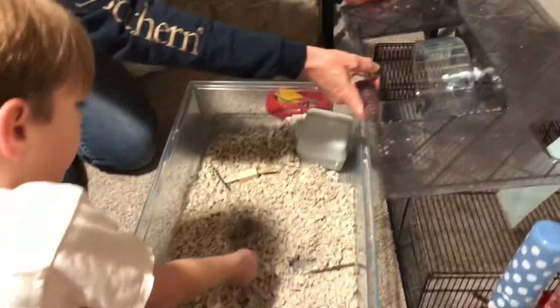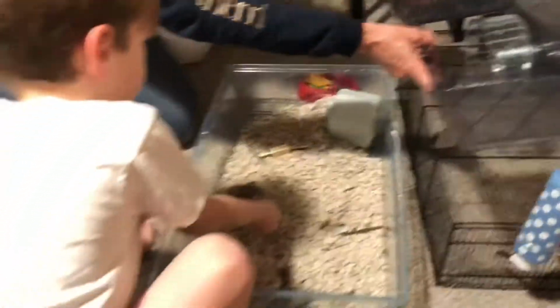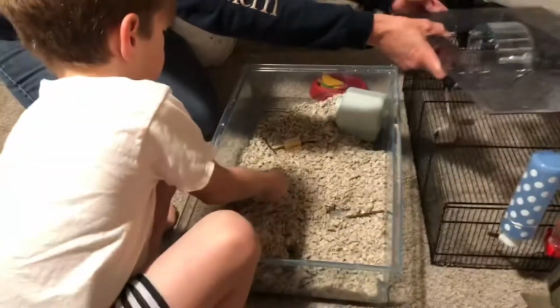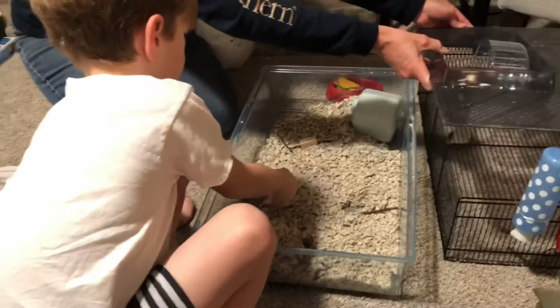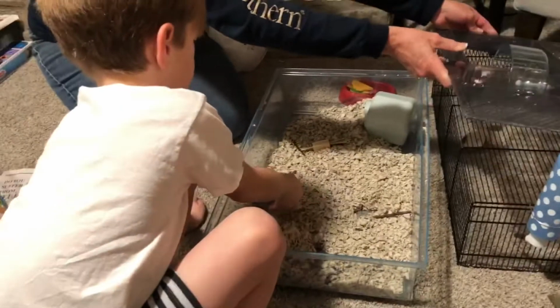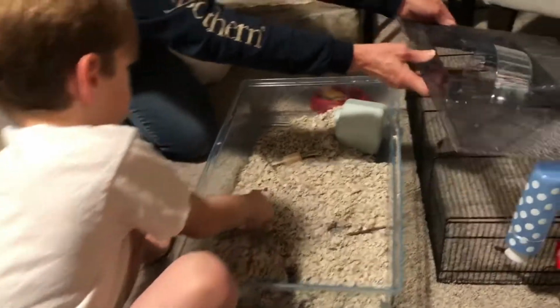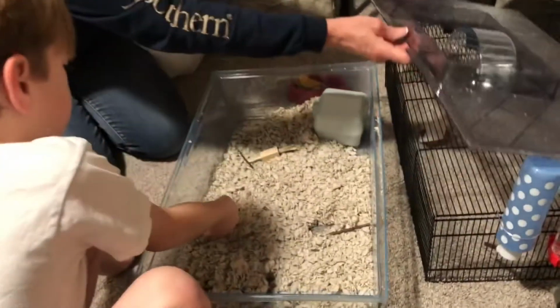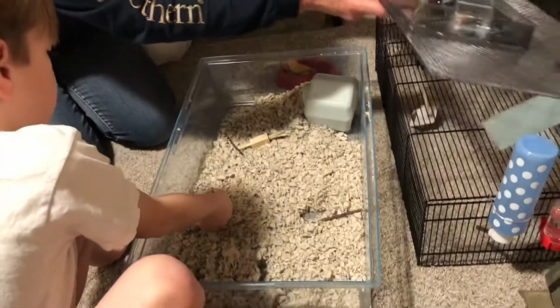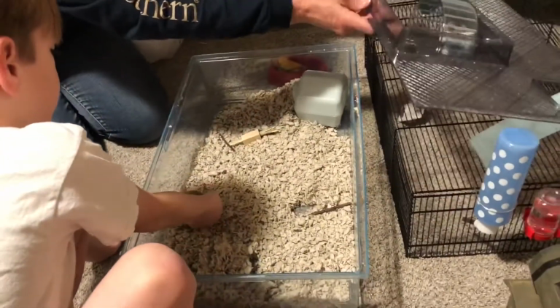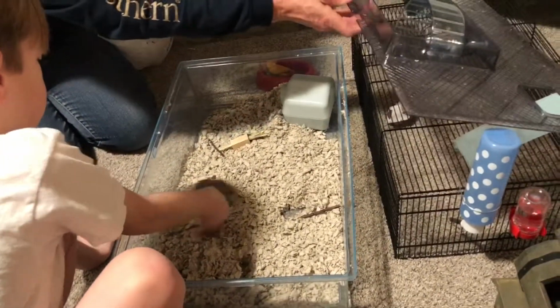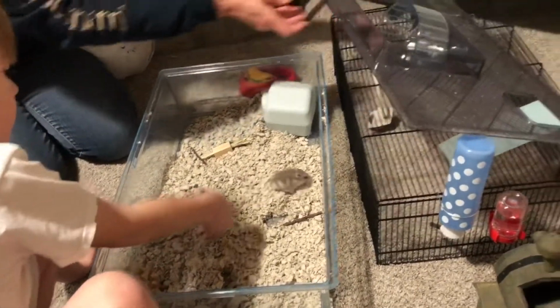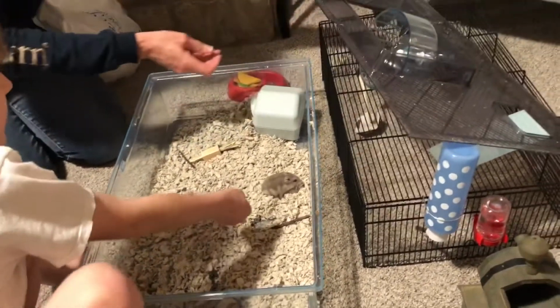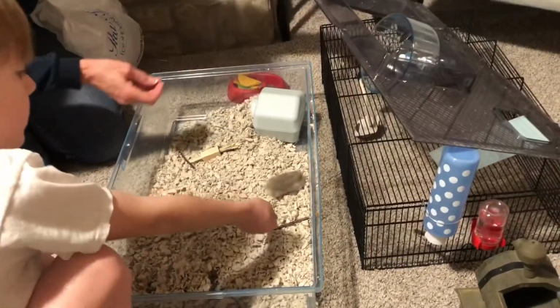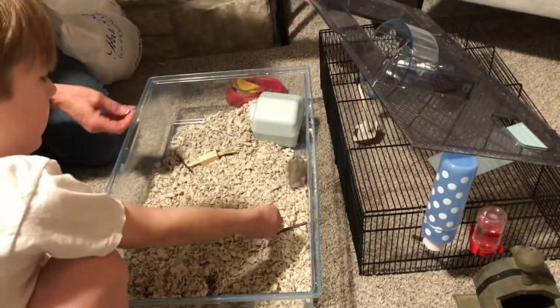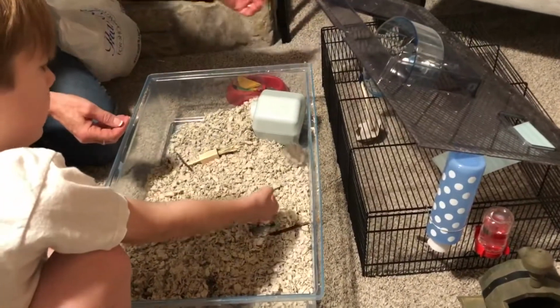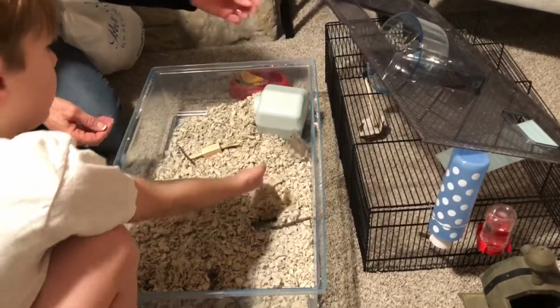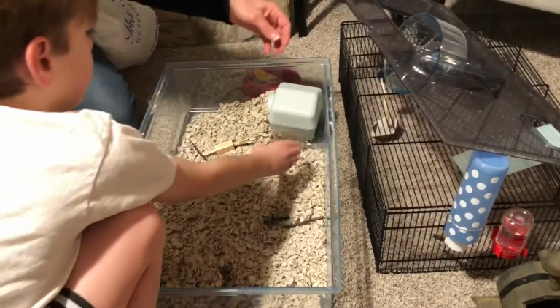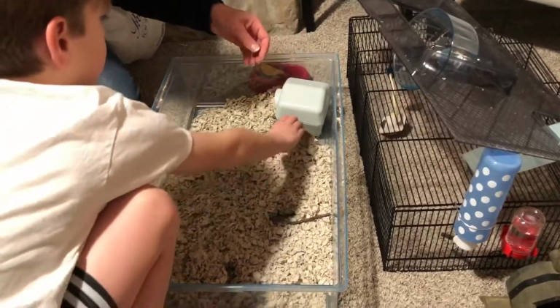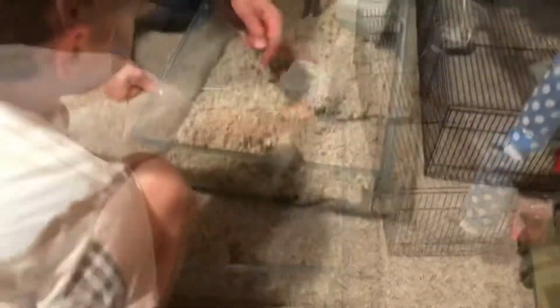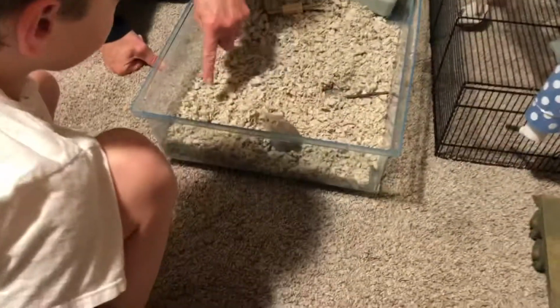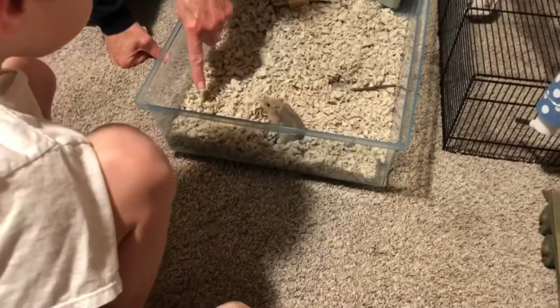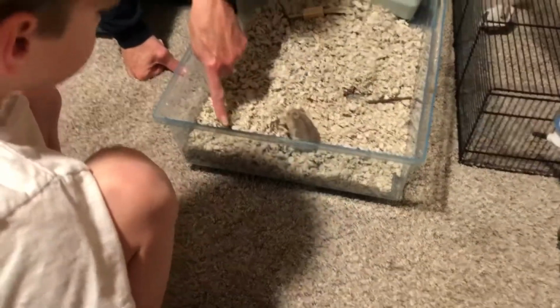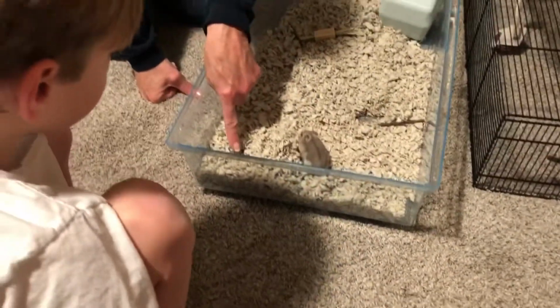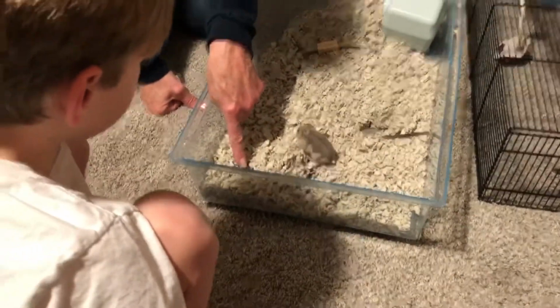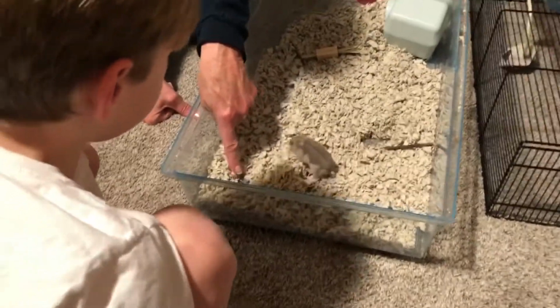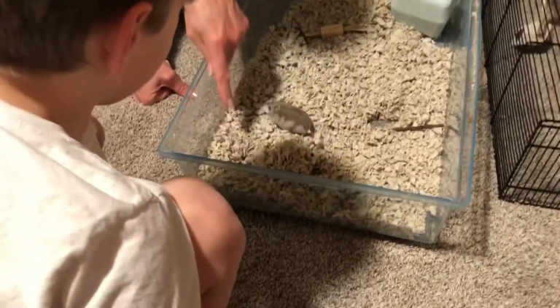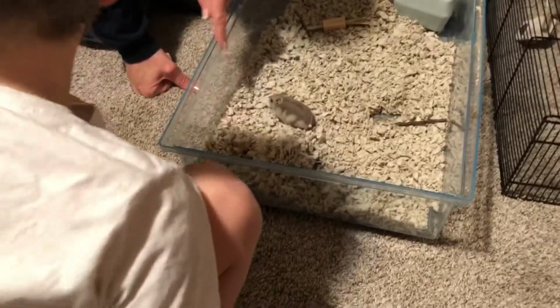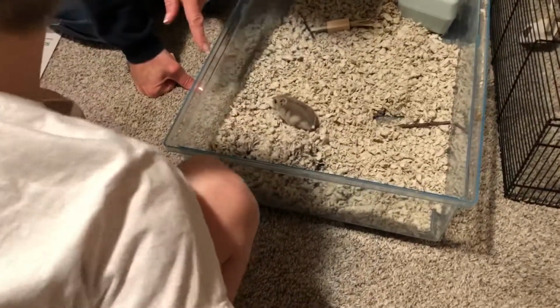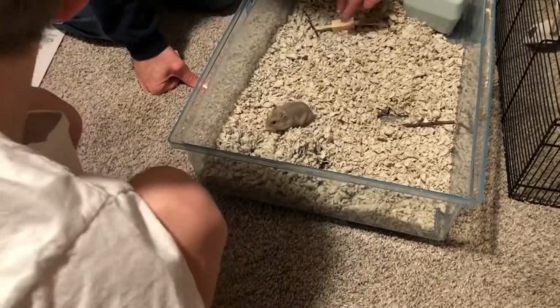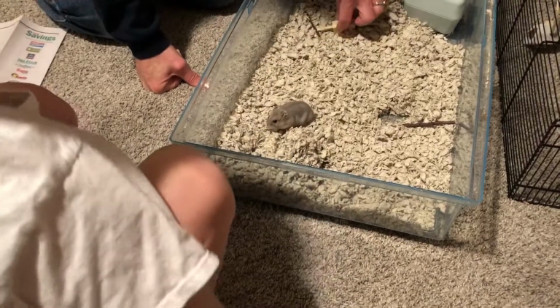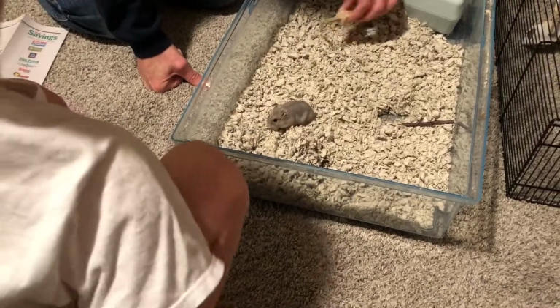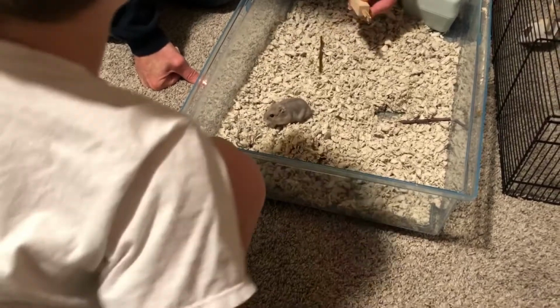Don't chase him. Careful — let mommy get him, Alex. Let me show you so he doesn't bite. He likes to burrow down in there. We want to make sure we have some of the...